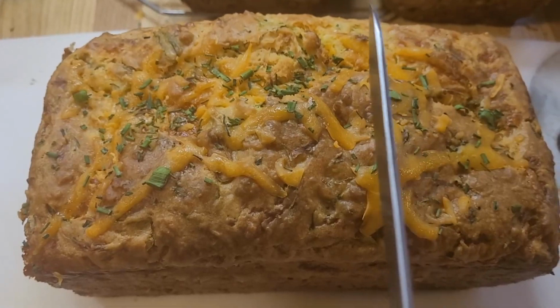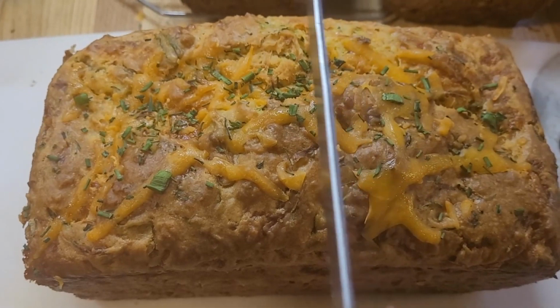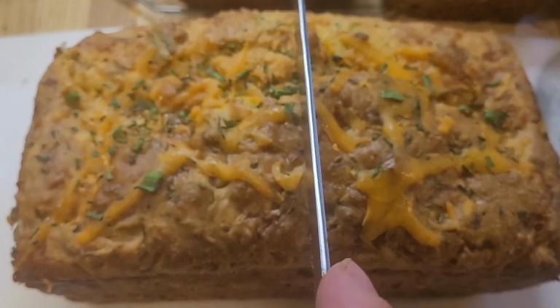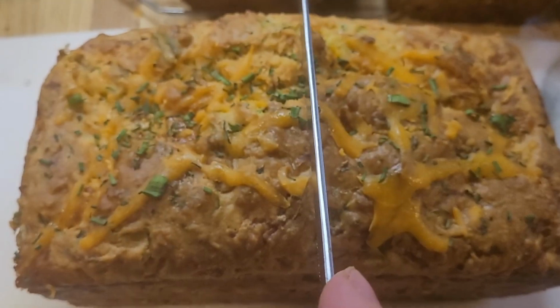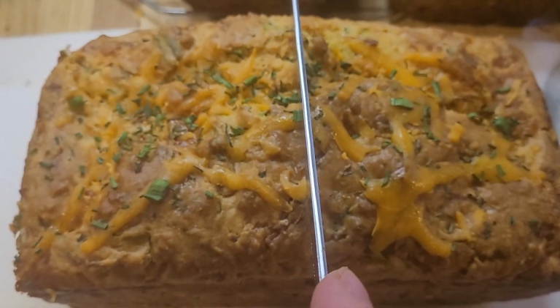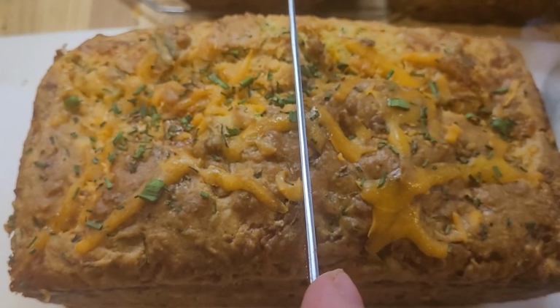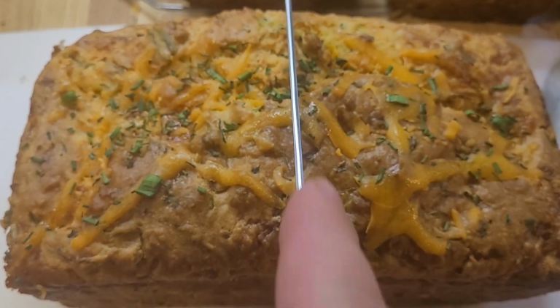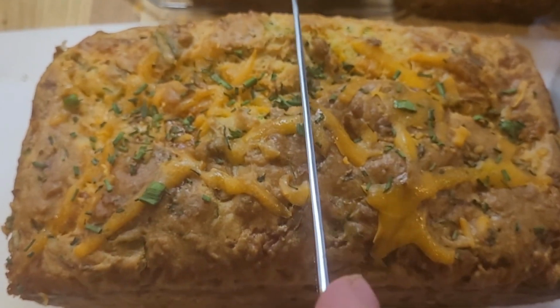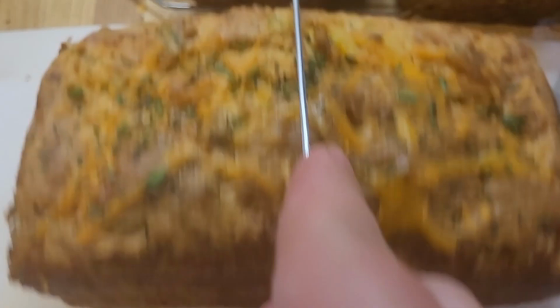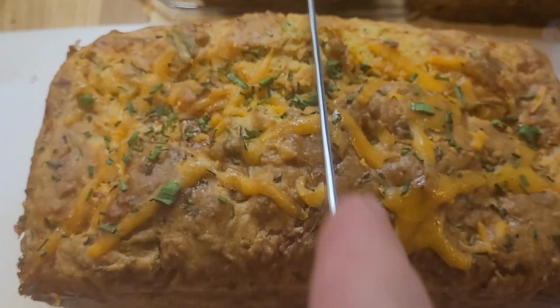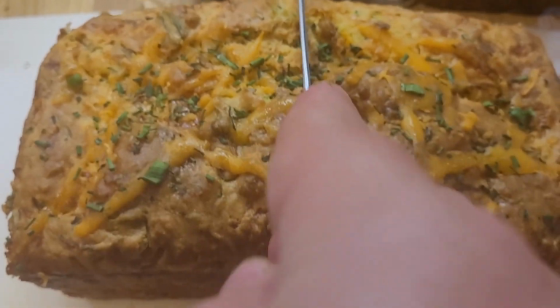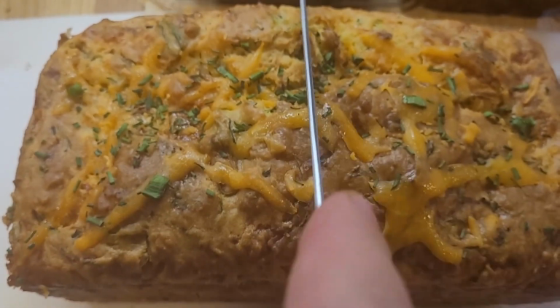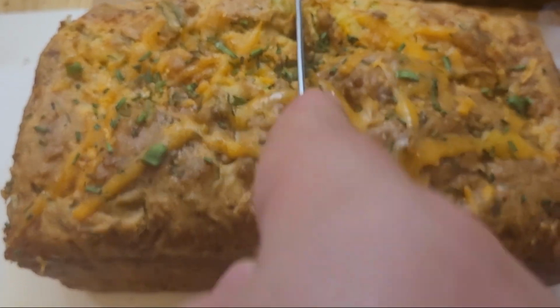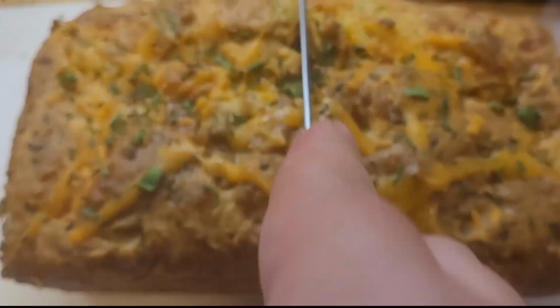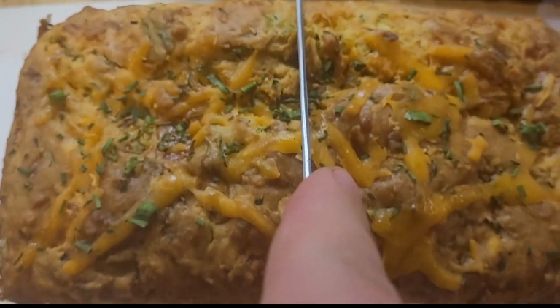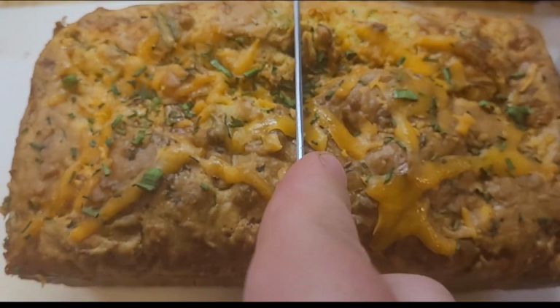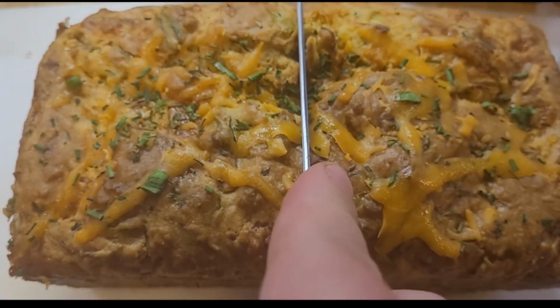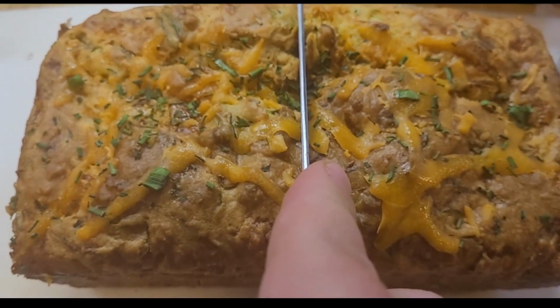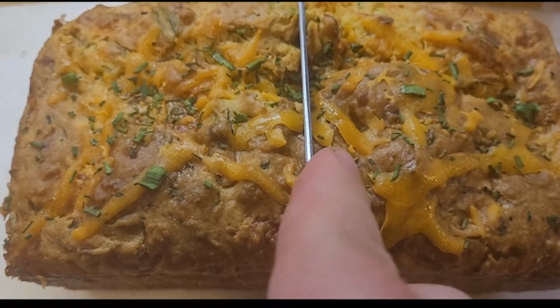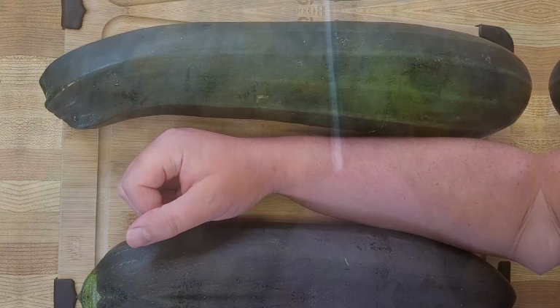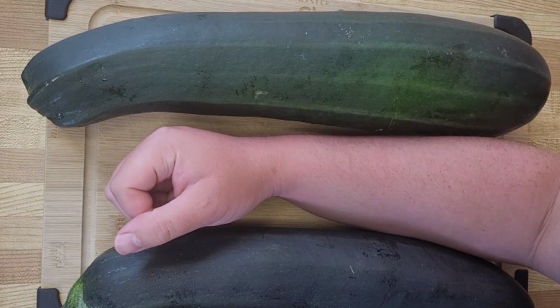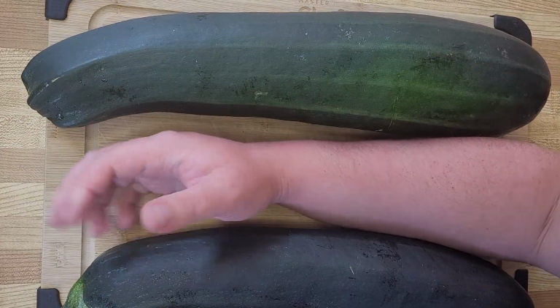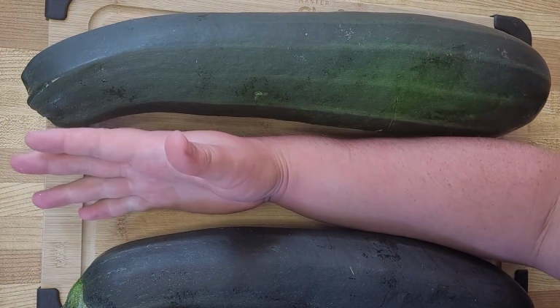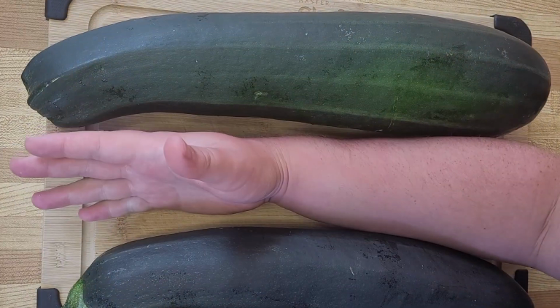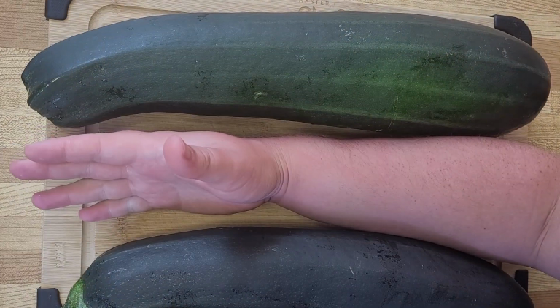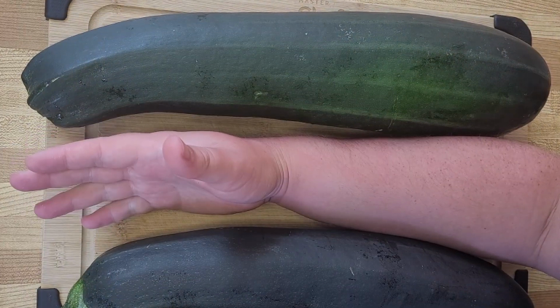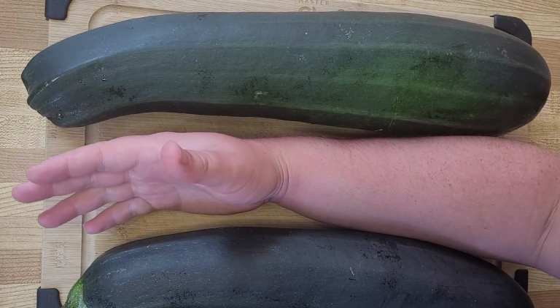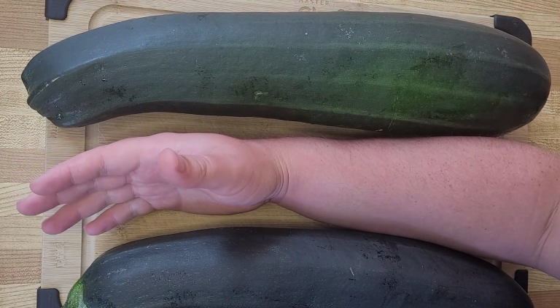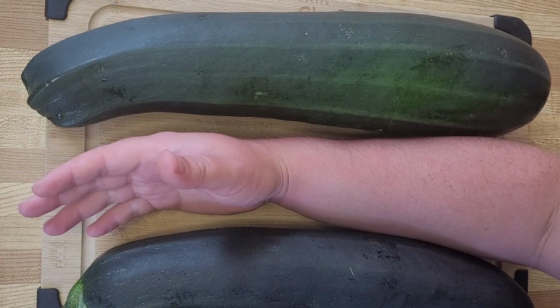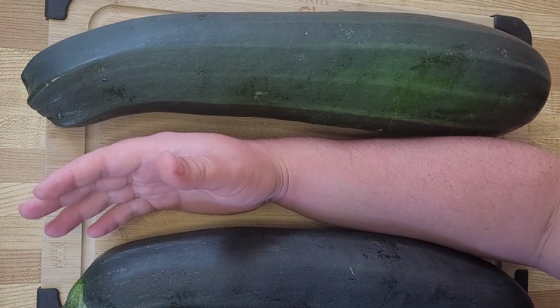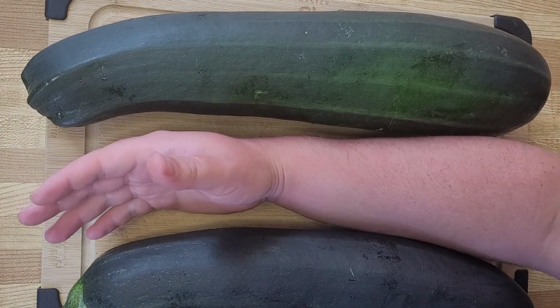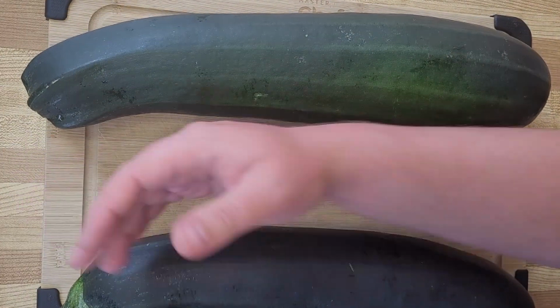I bet that there is nothing that you would rather do than cut into this cheesy oniony zucchini bread. But first I need to take you on the journey on how we got there.